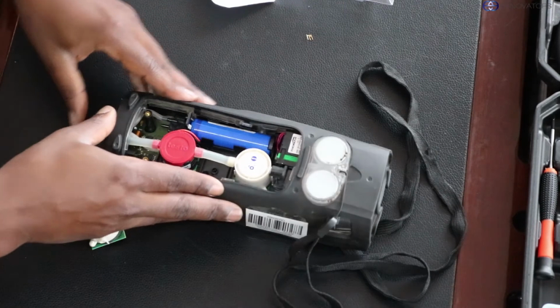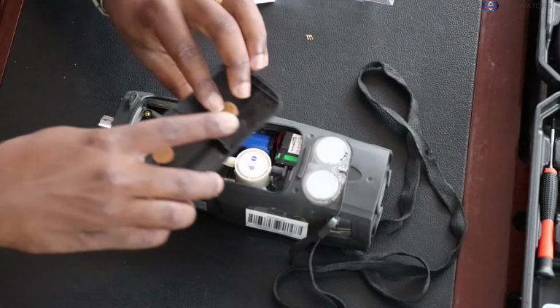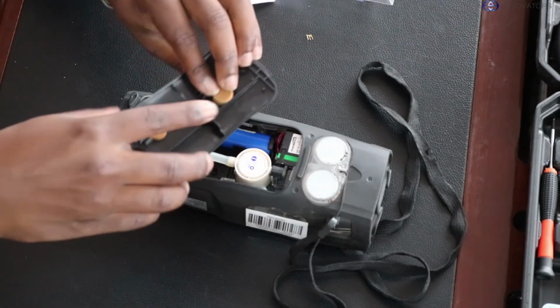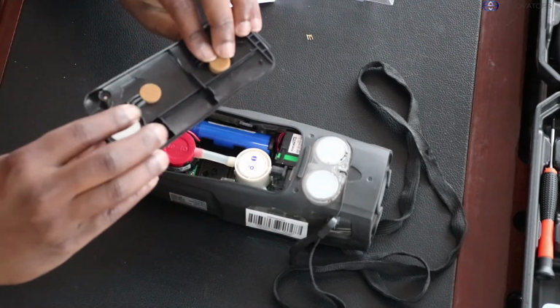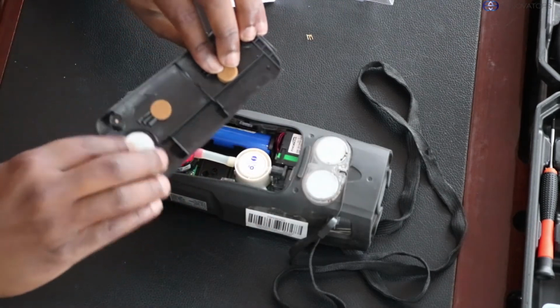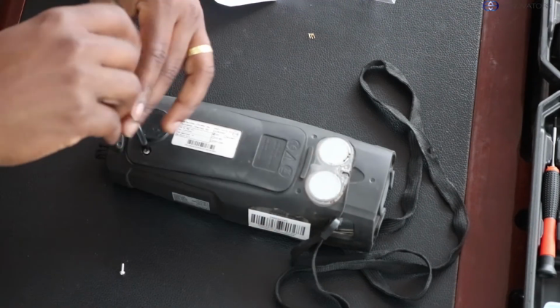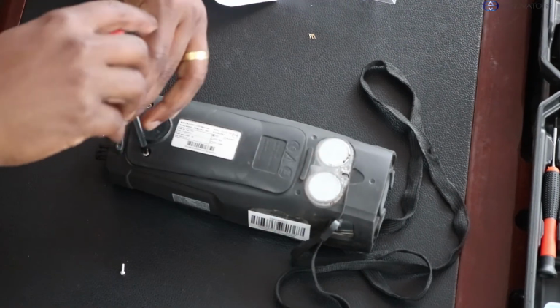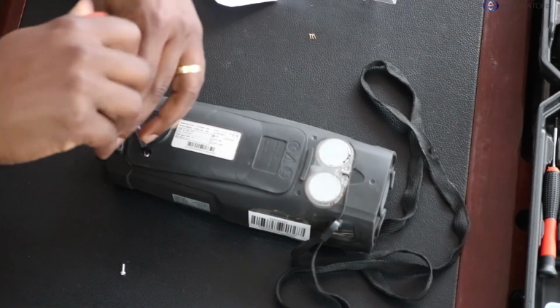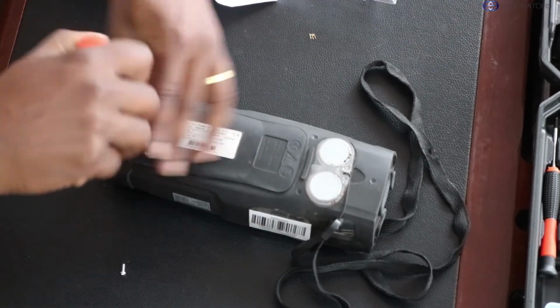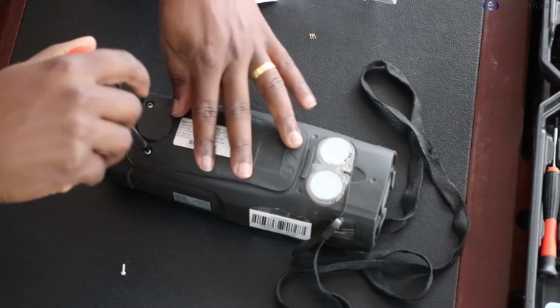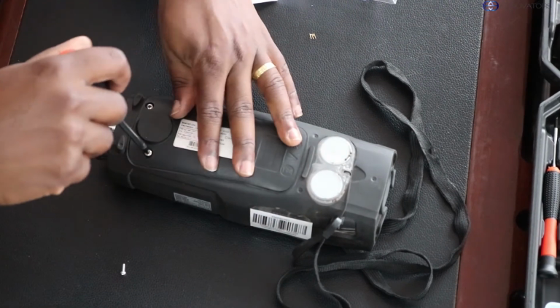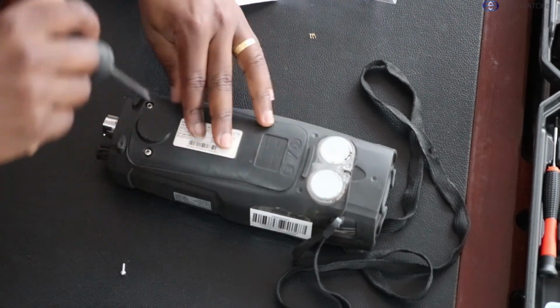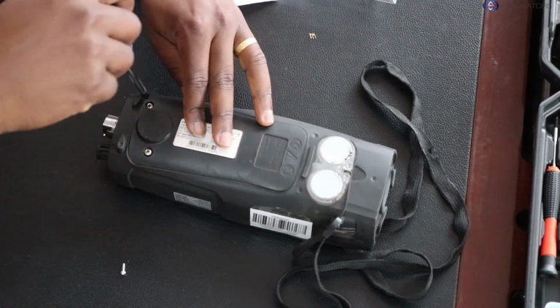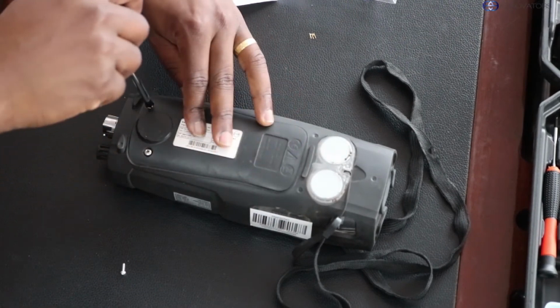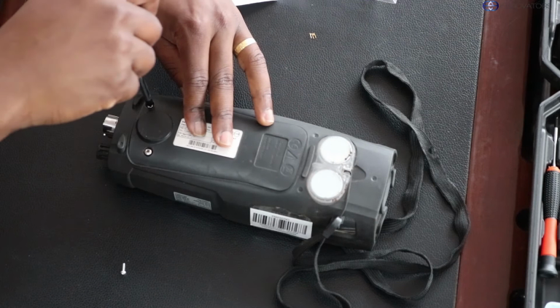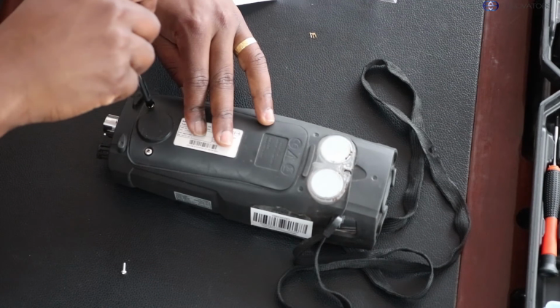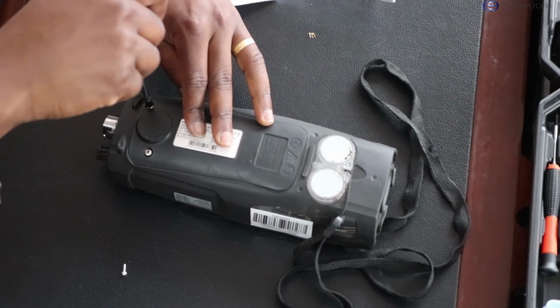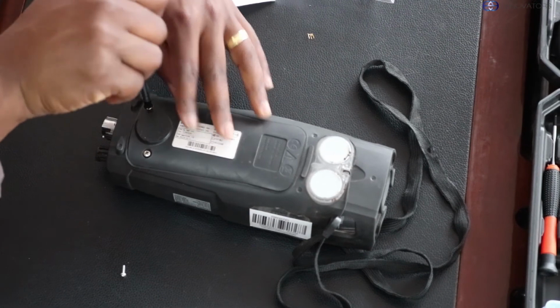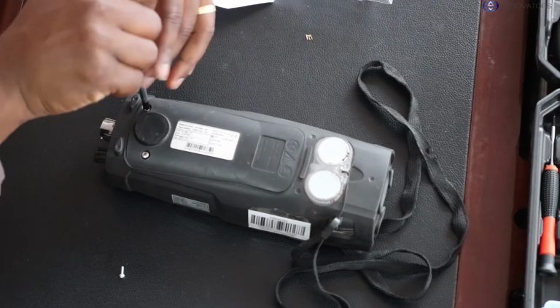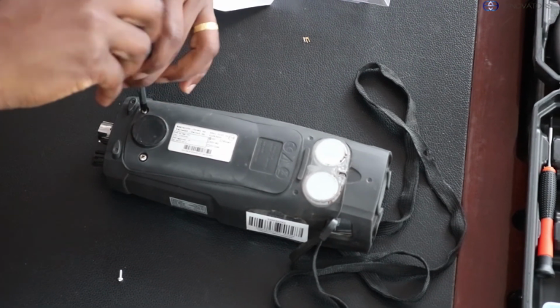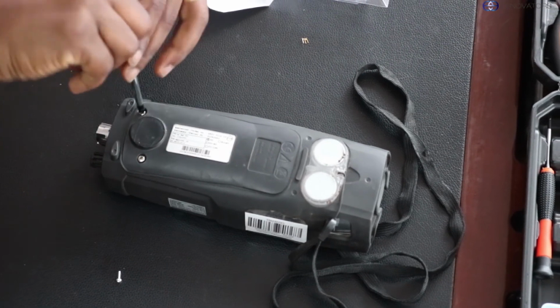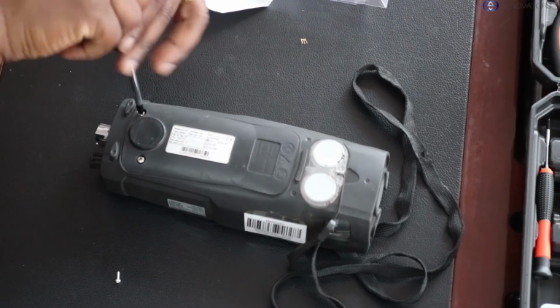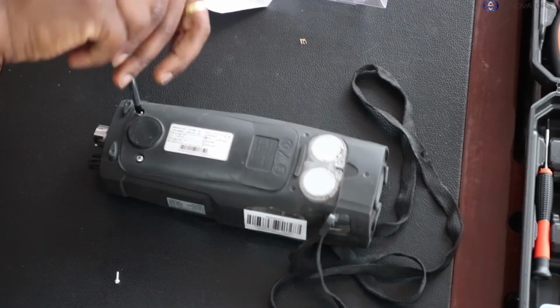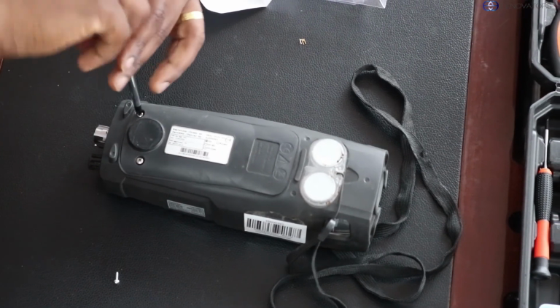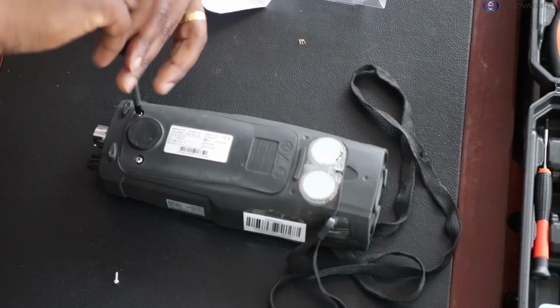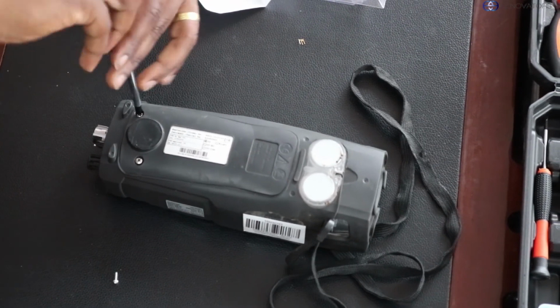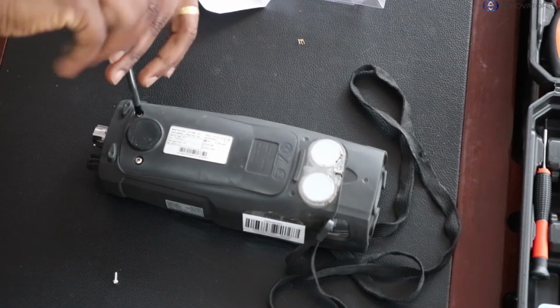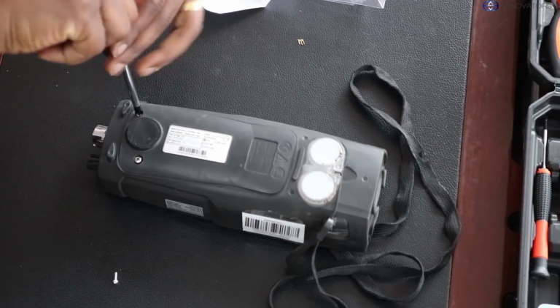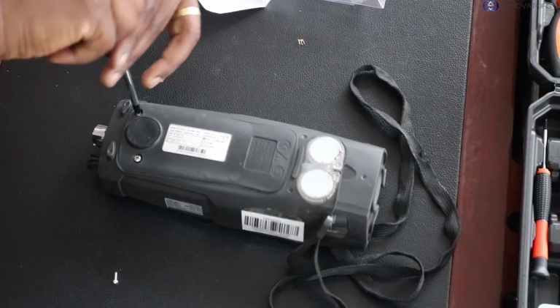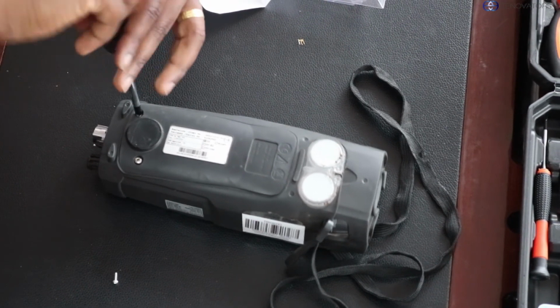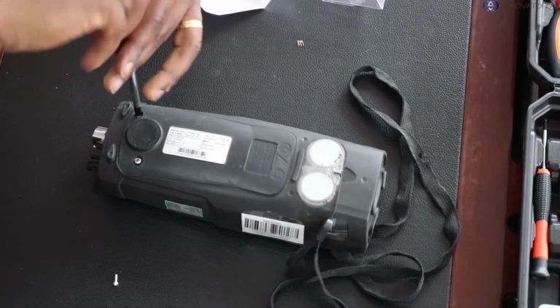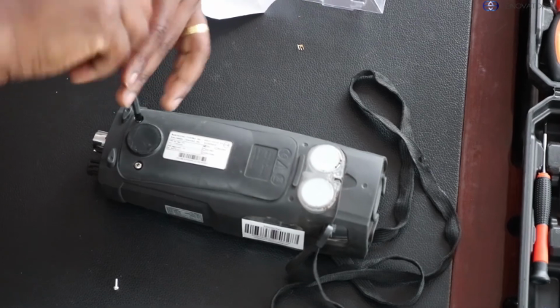Put back the cover and close the device. After the replacement, the device is ready to use since the sensors have been calibrated by the factory.